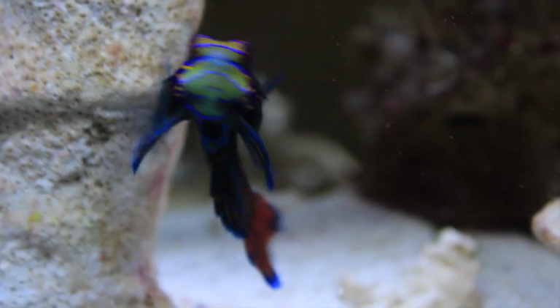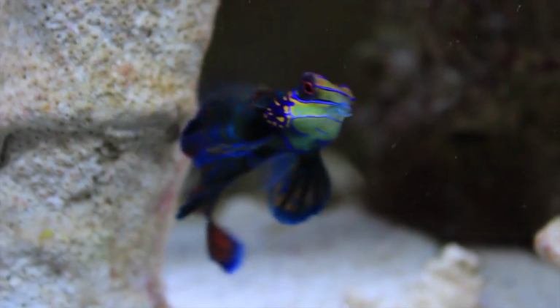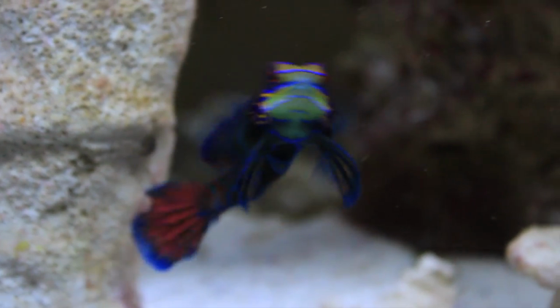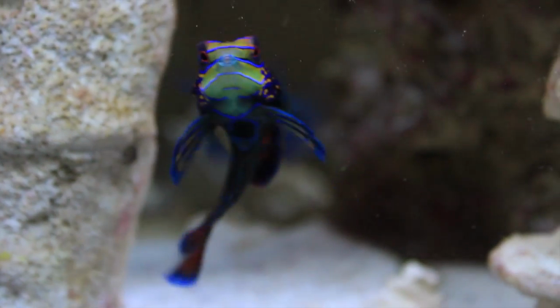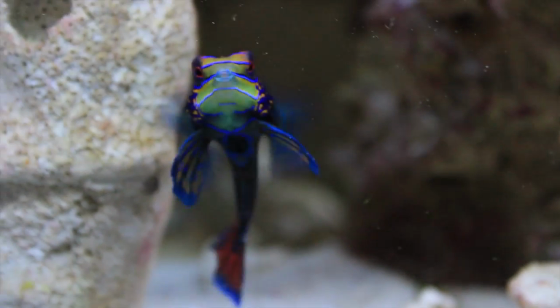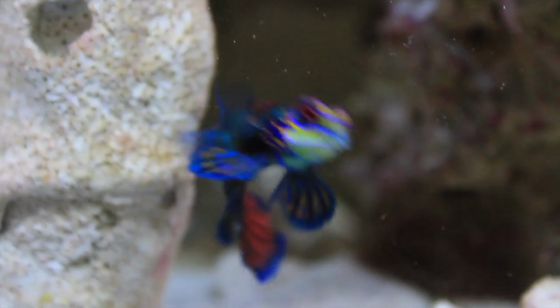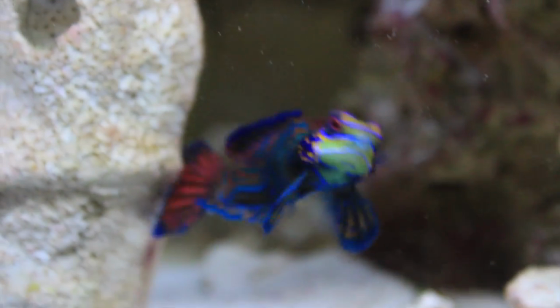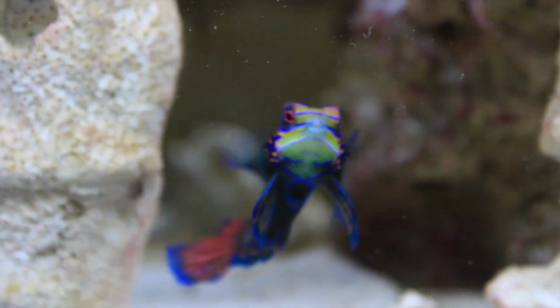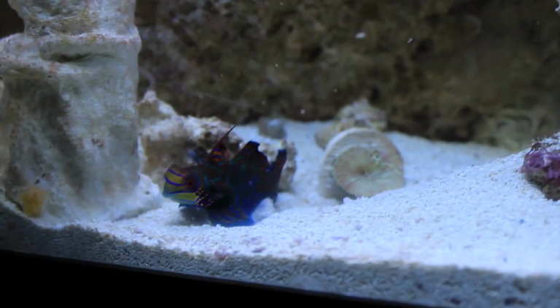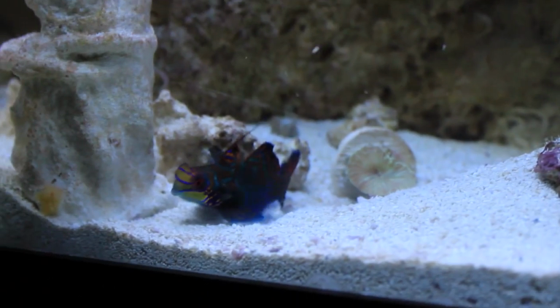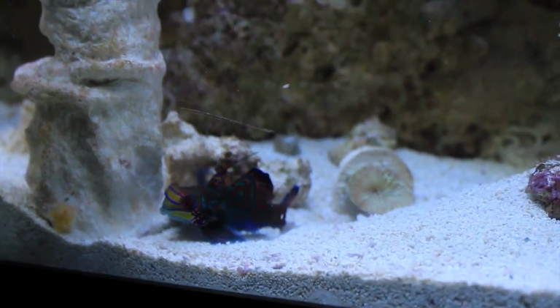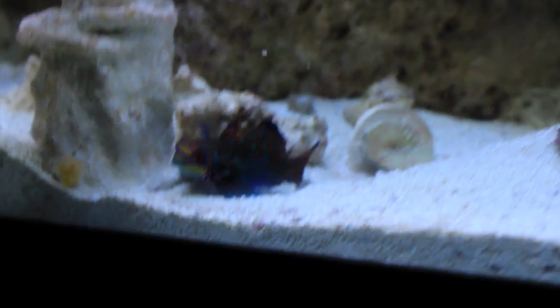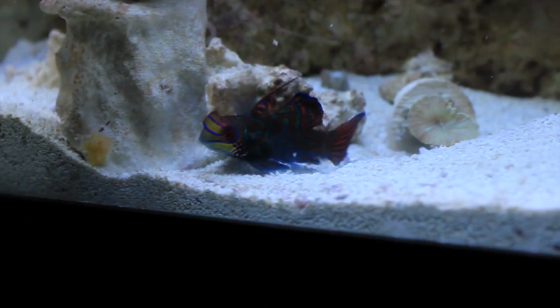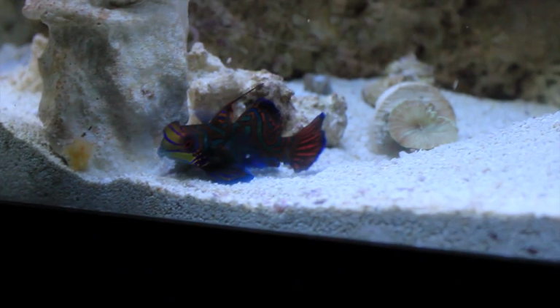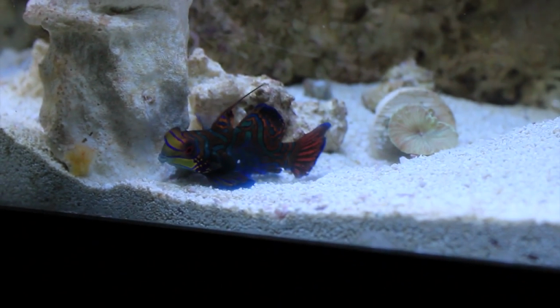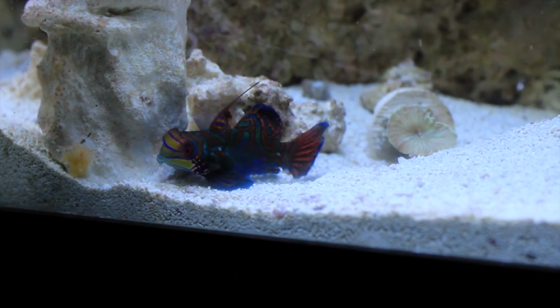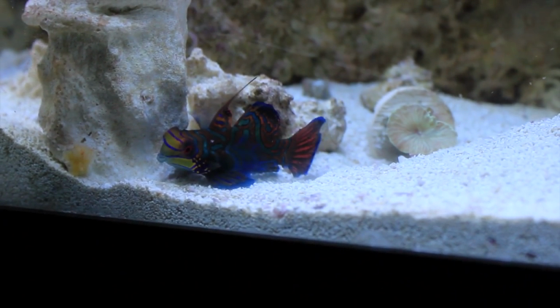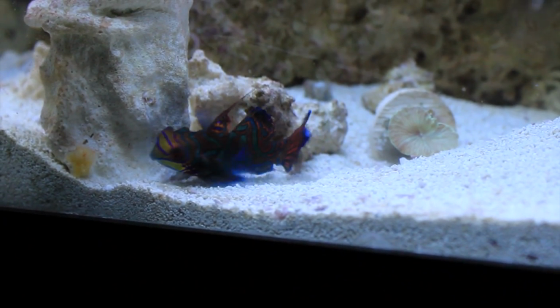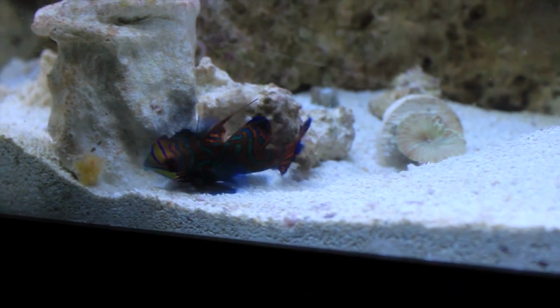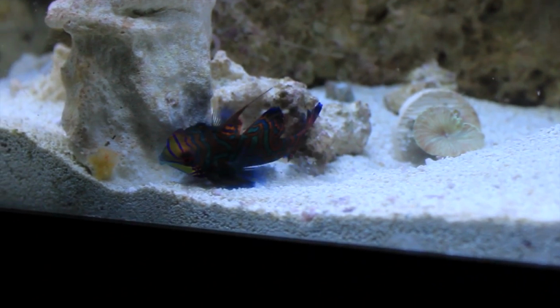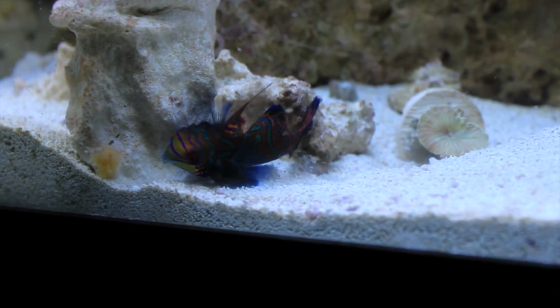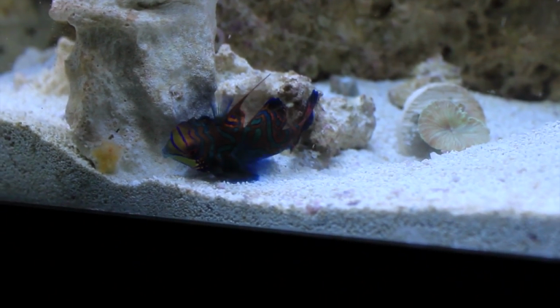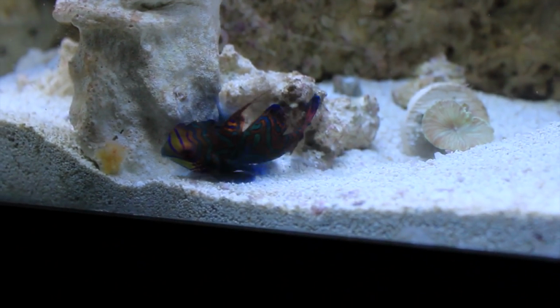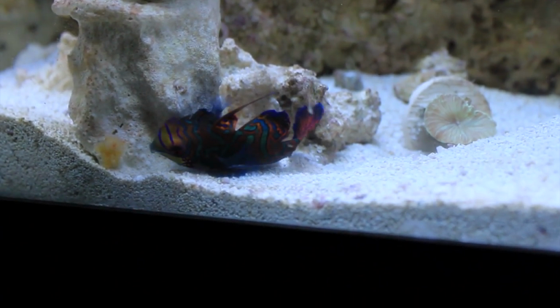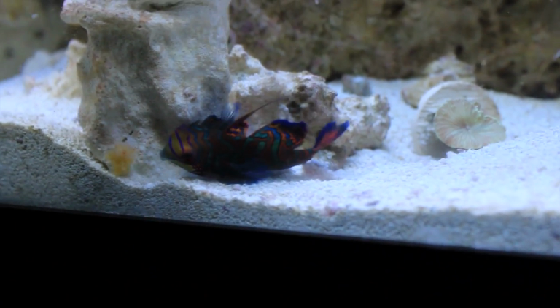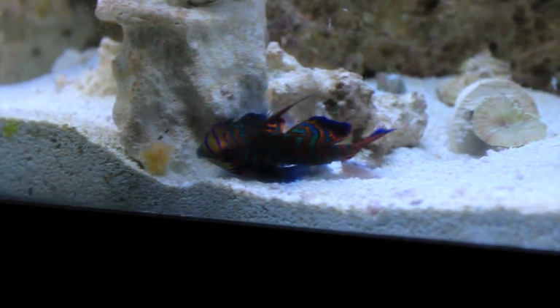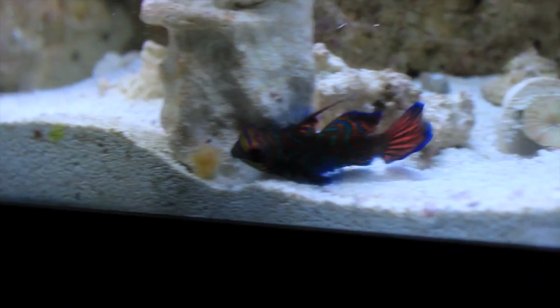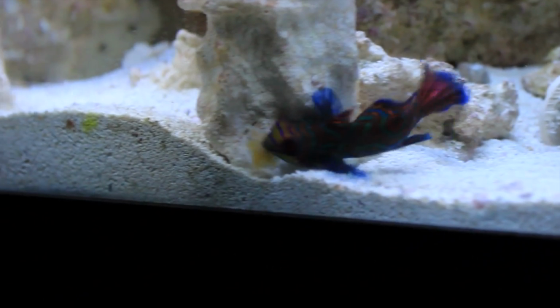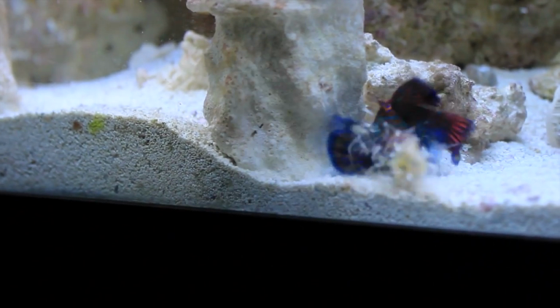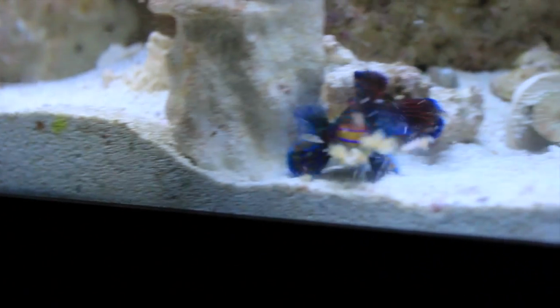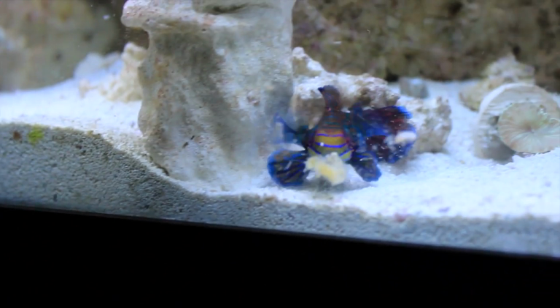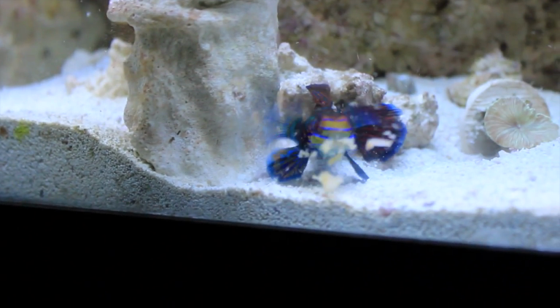Otherwise, these fish are pretty finicky. Other options may include live brine shrimp, and some say even live blackworms. On very rare occasions you might find a mandarin that eats frozen prepared meaty food. Mine does — I got really lucky. It's certainly the exception and not the rule.